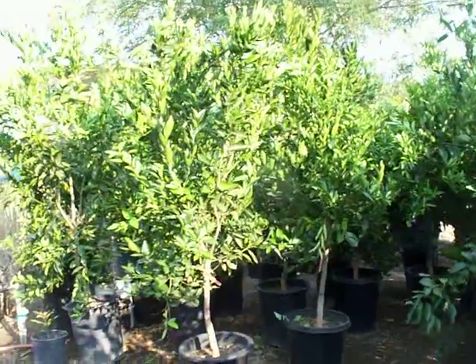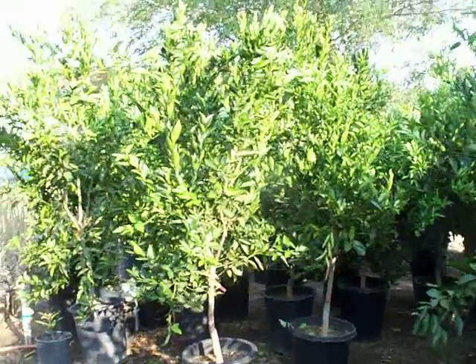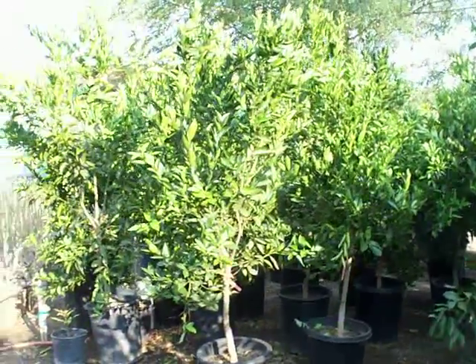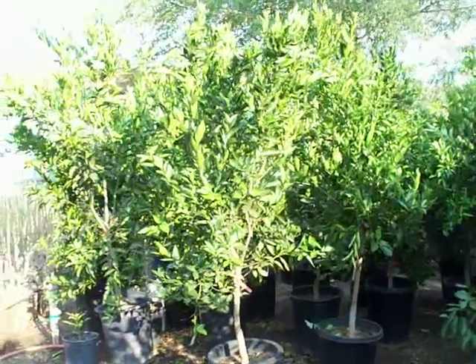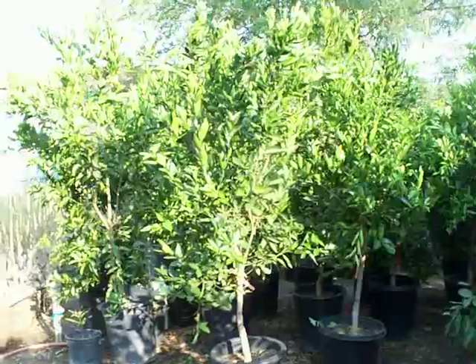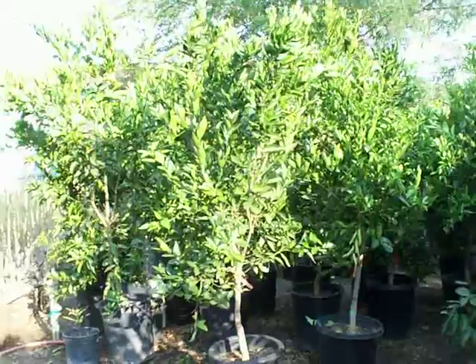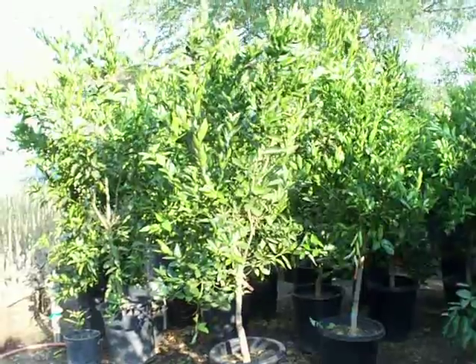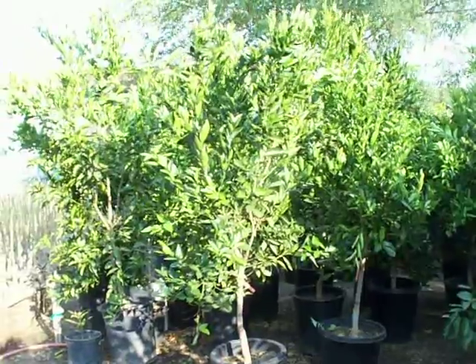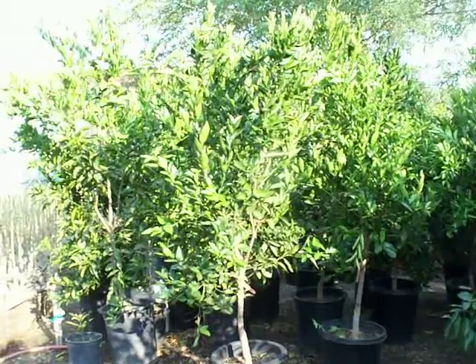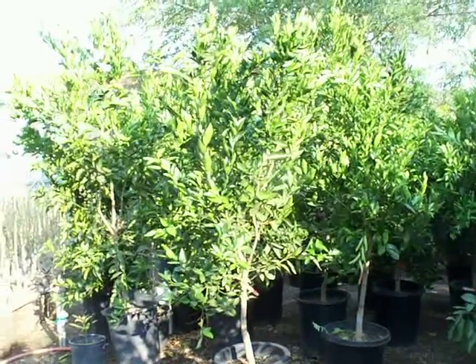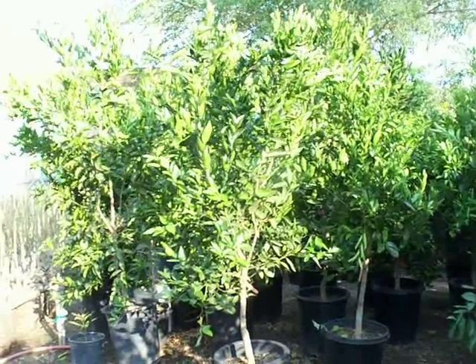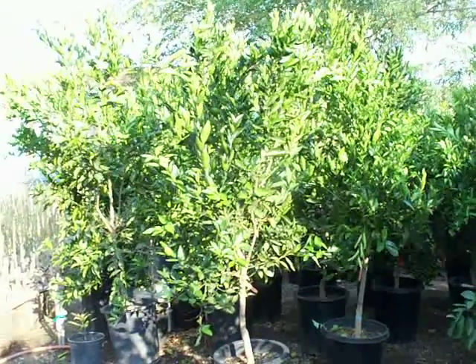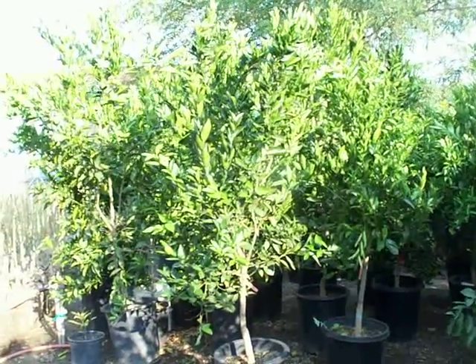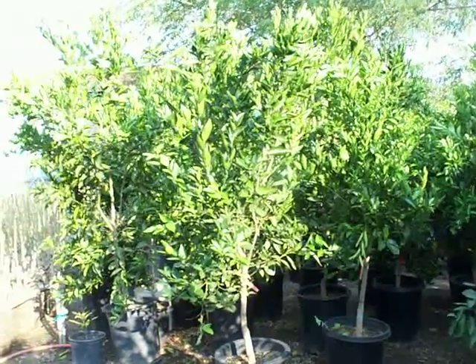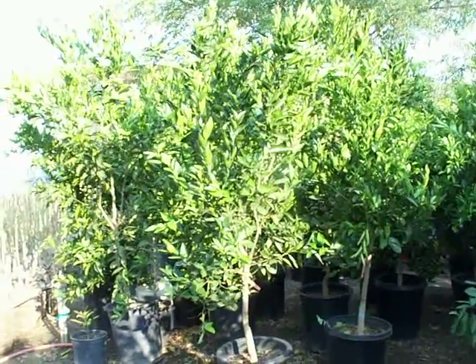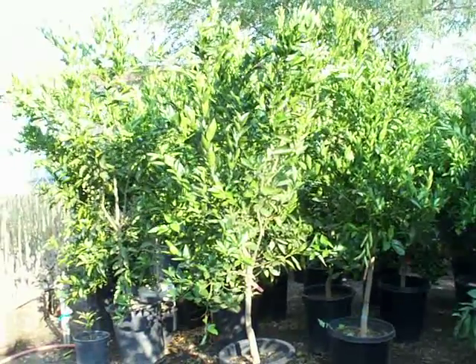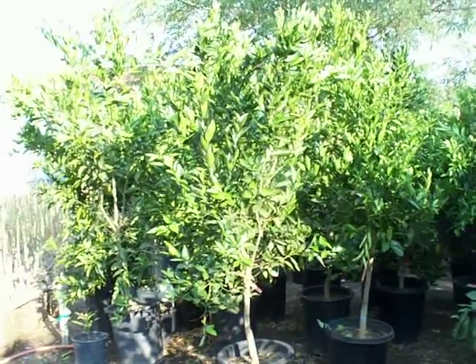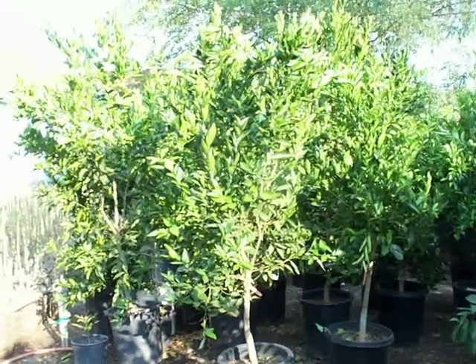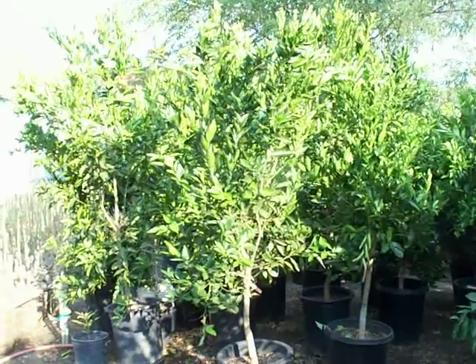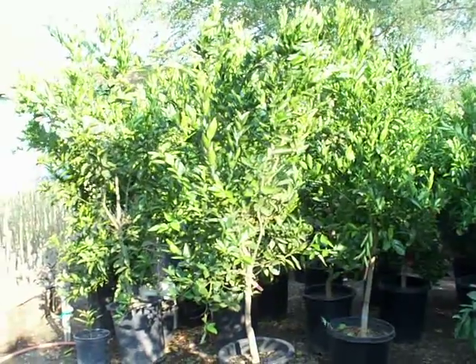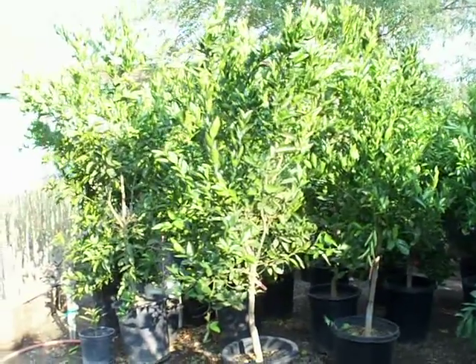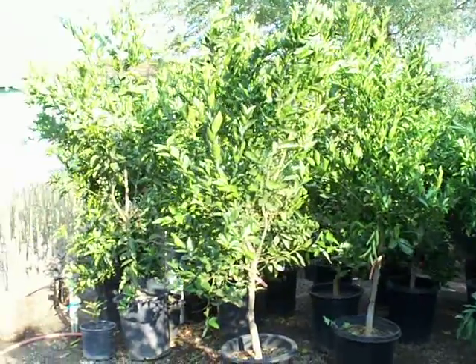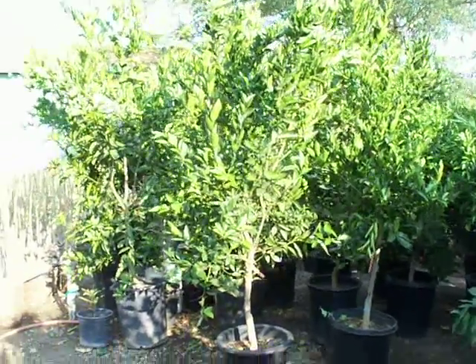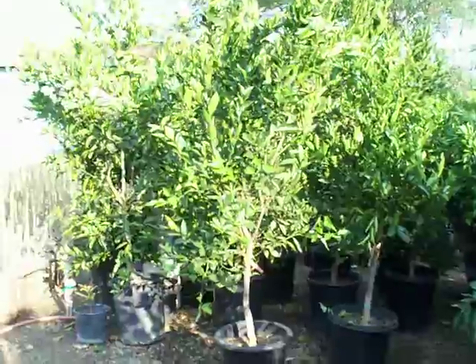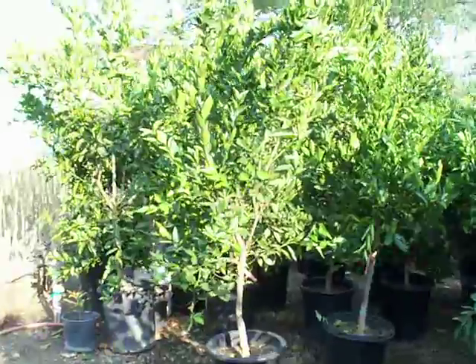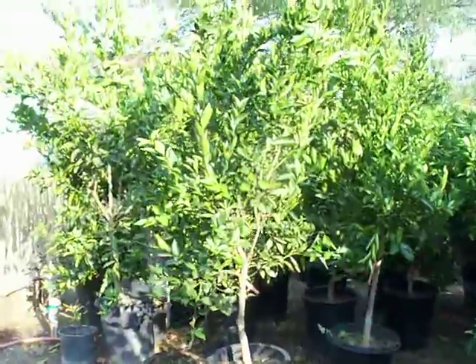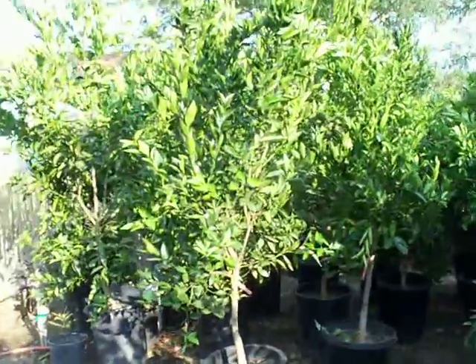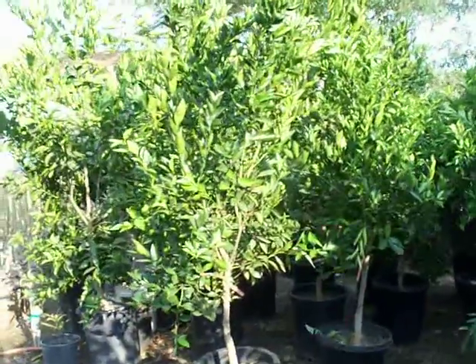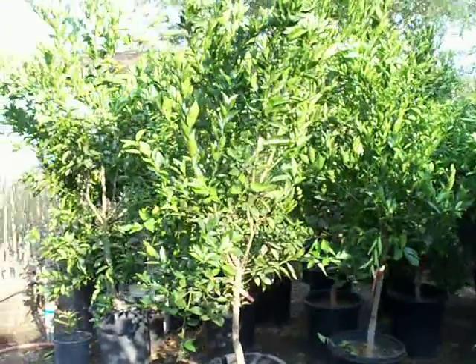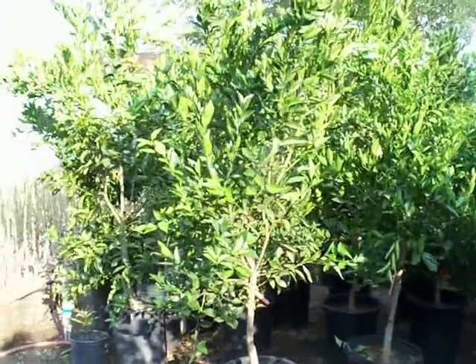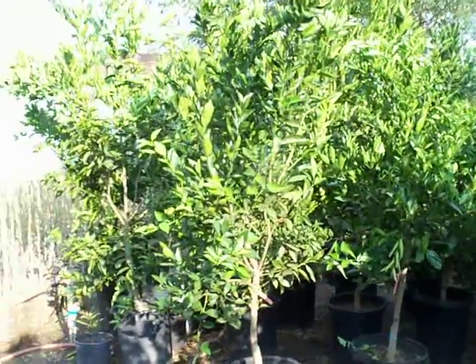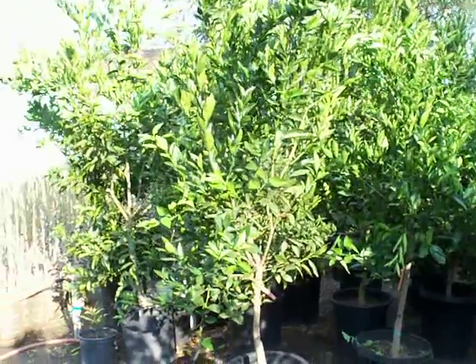They do like to be pruned. The more you keep topping and pinching these trees back, the more blossoms and fruit will be produced.